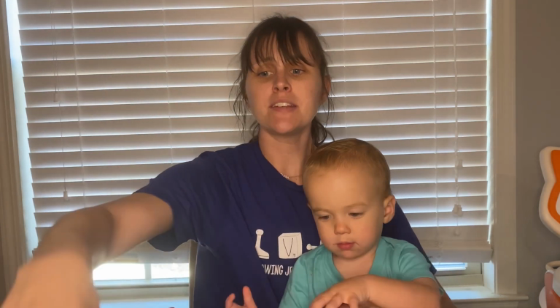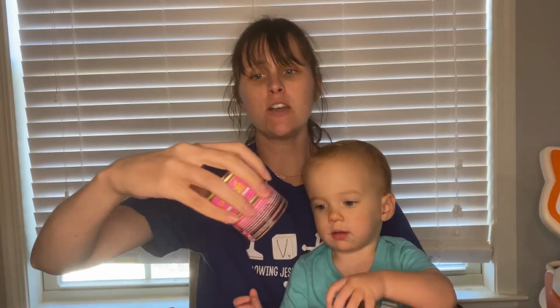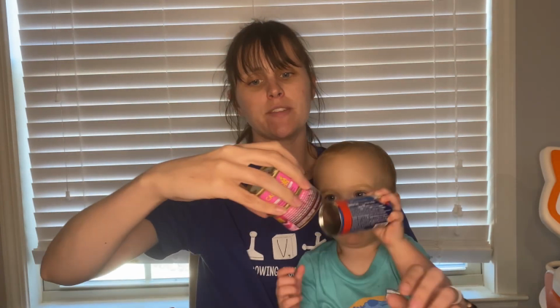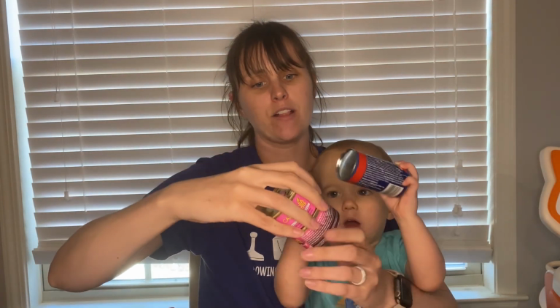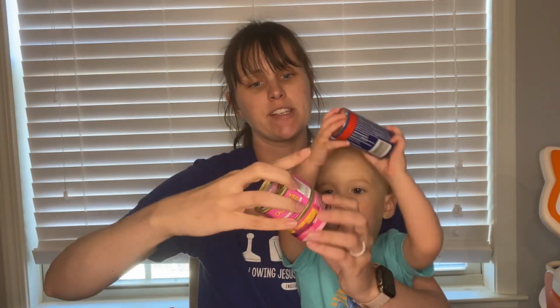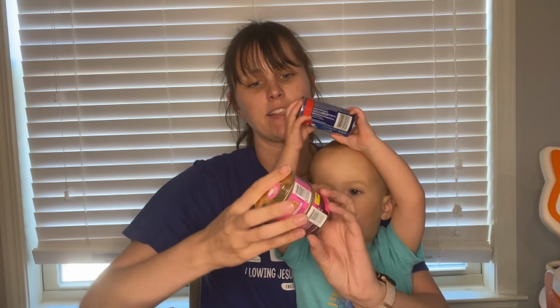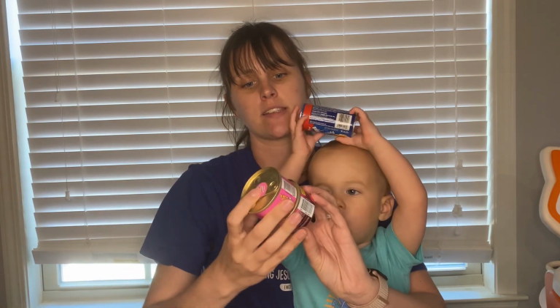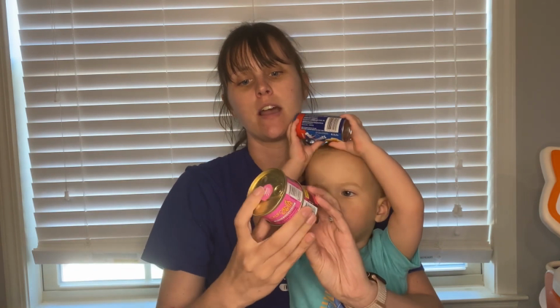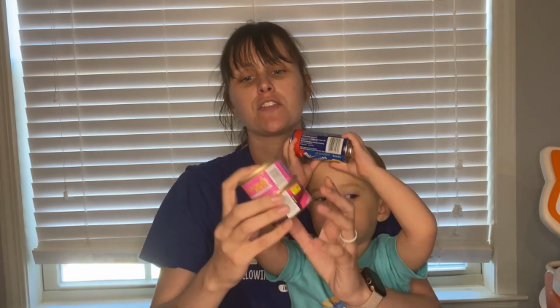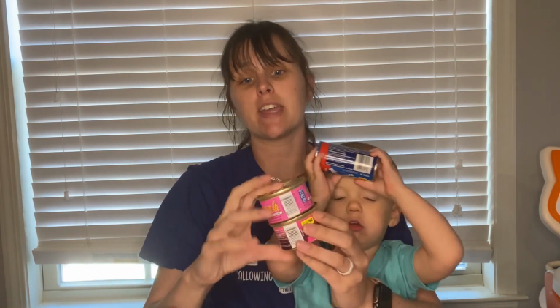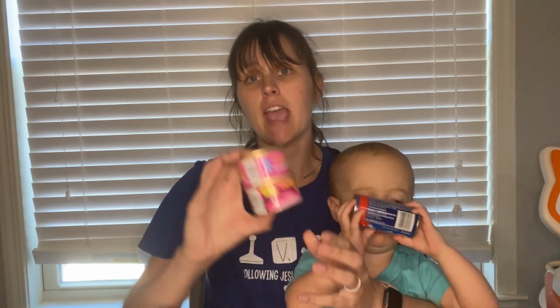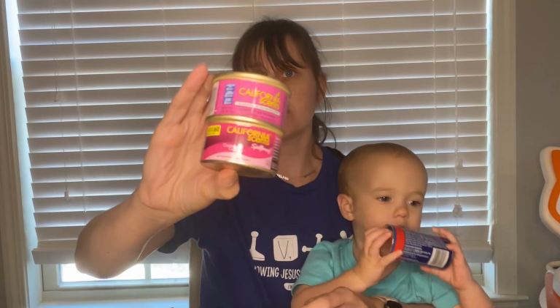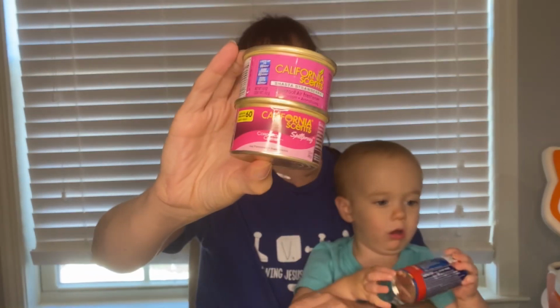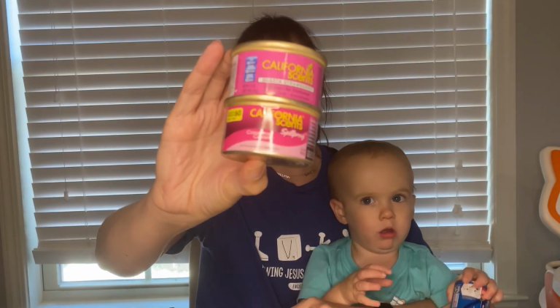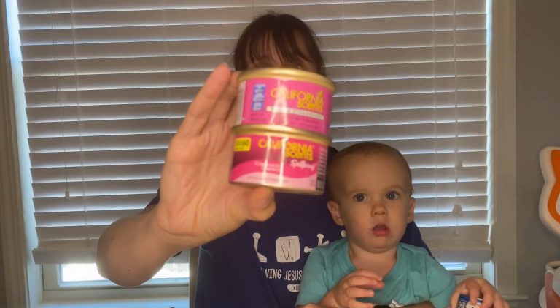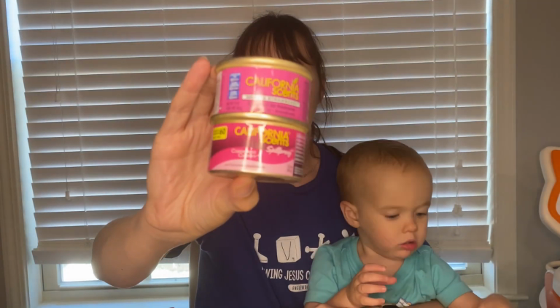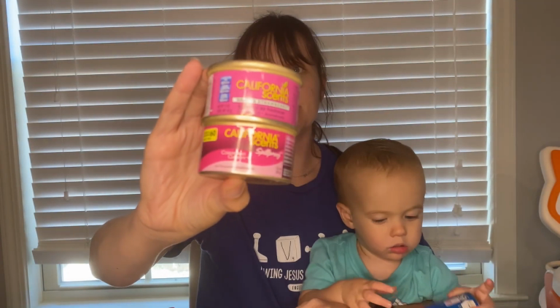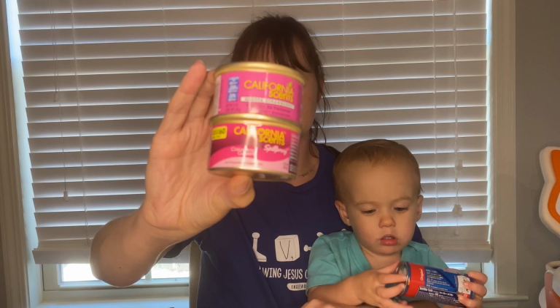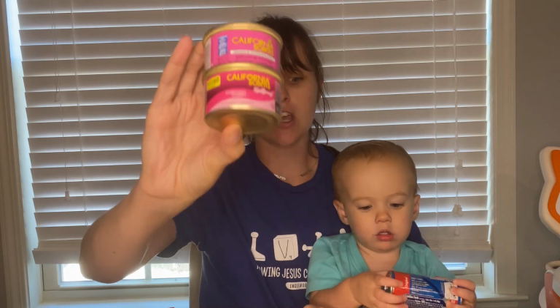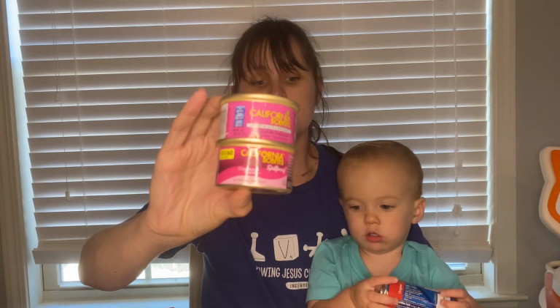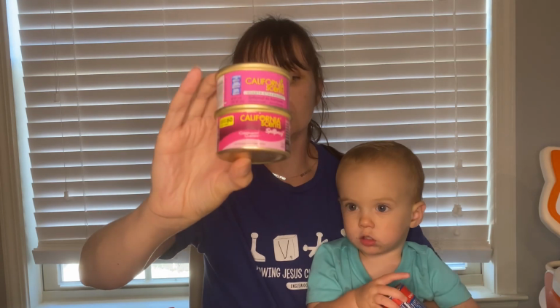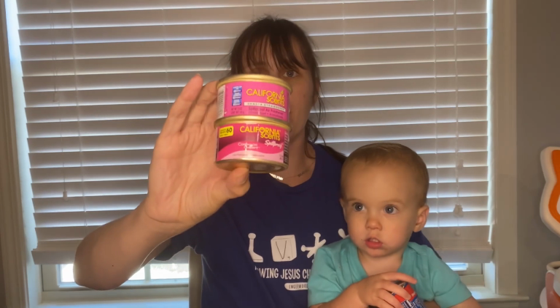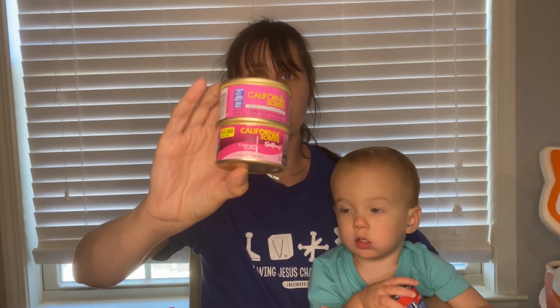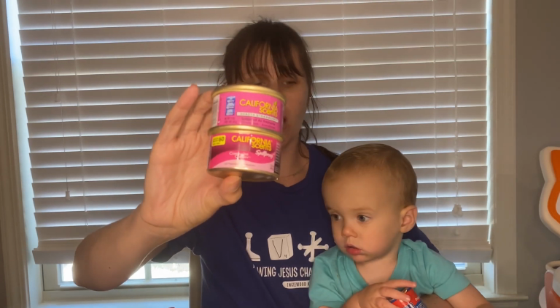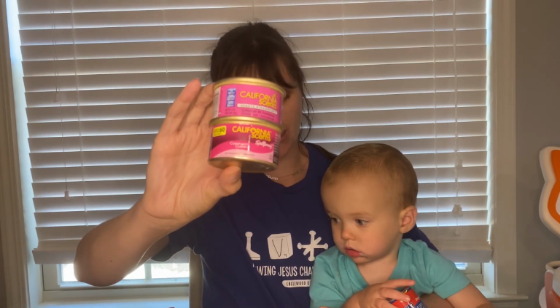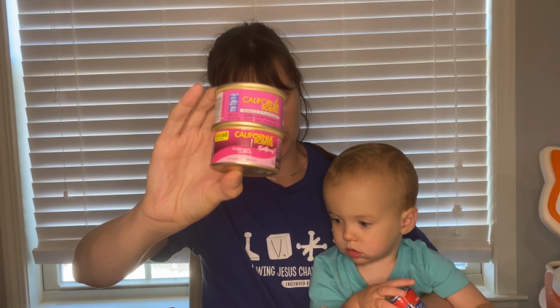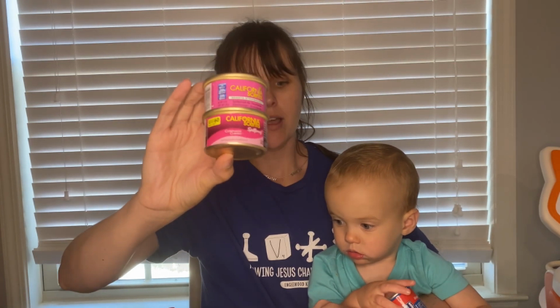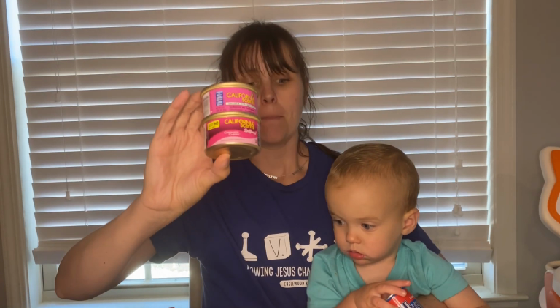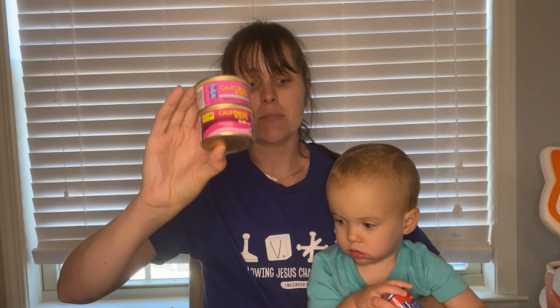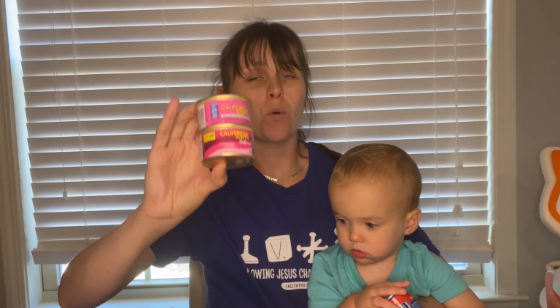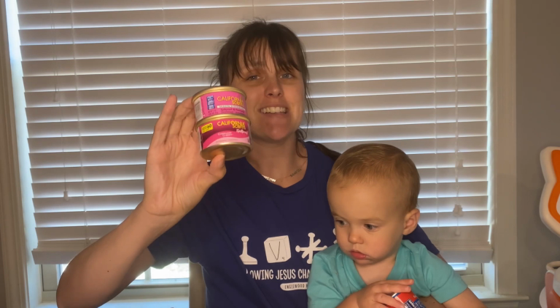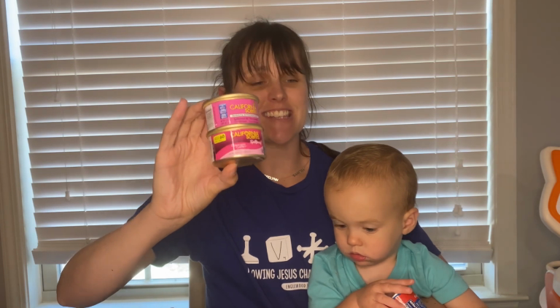Next deal is on these California Scents. These are found in the air freshener section and are $1.98 each. You can submit to Swagbucks for $3 back on two, making them just $0.48 each.